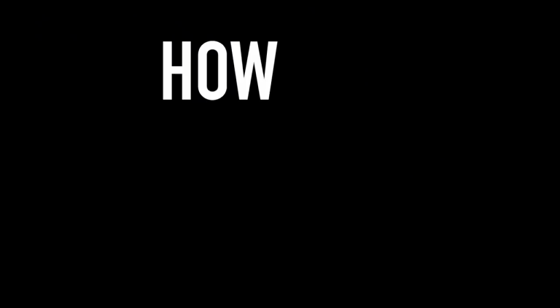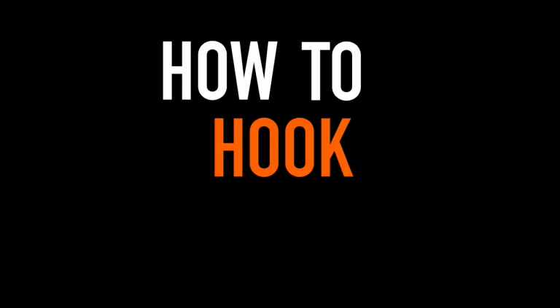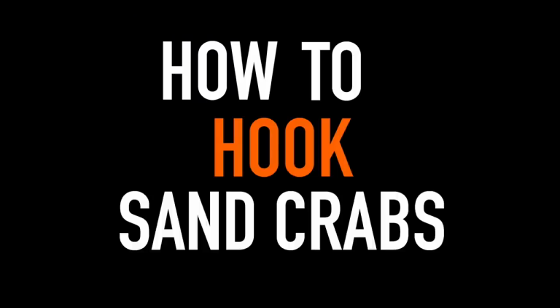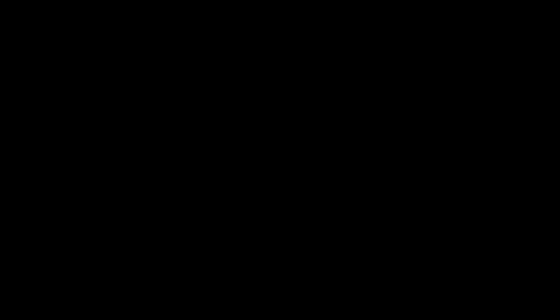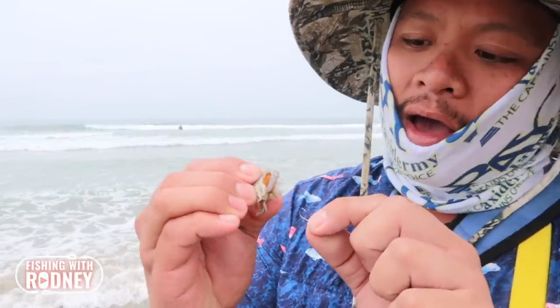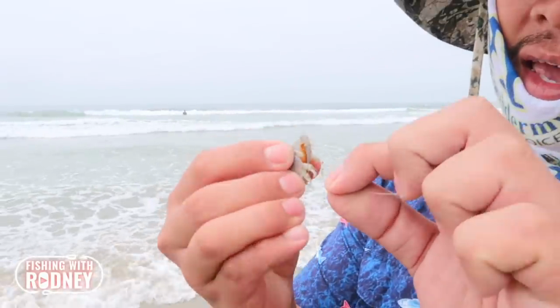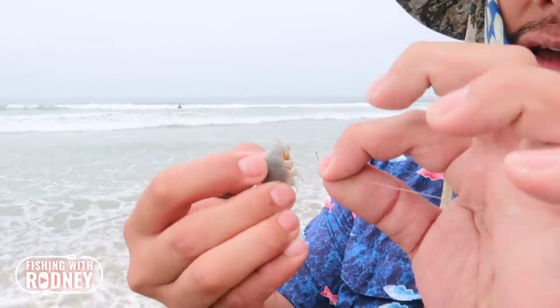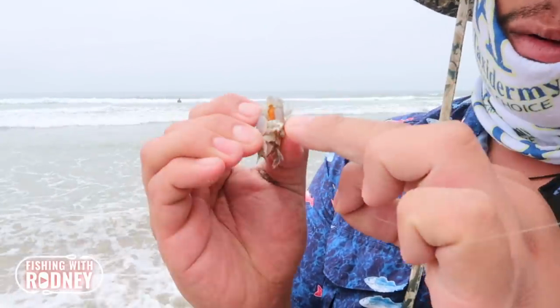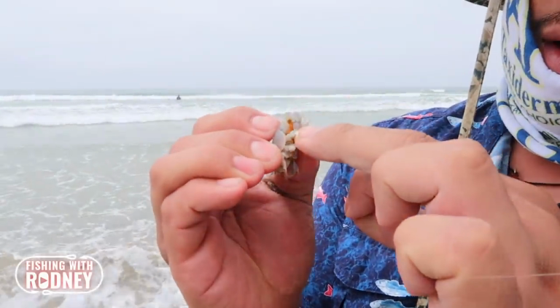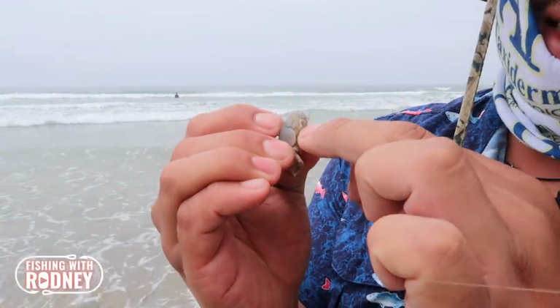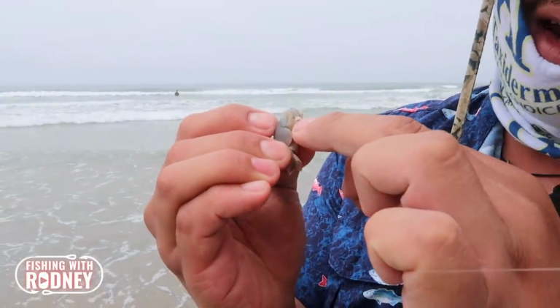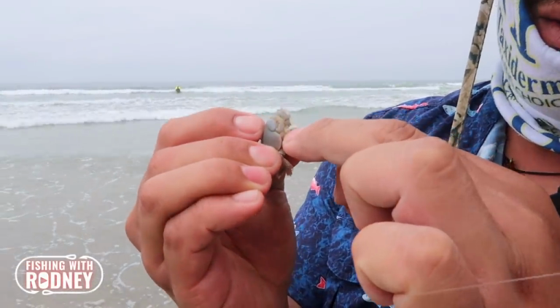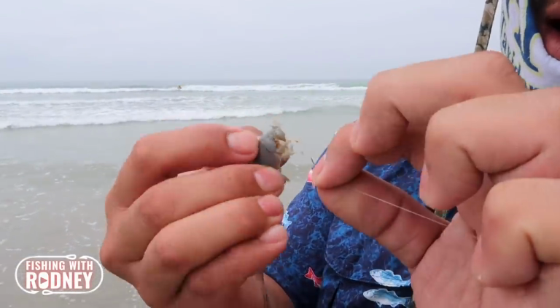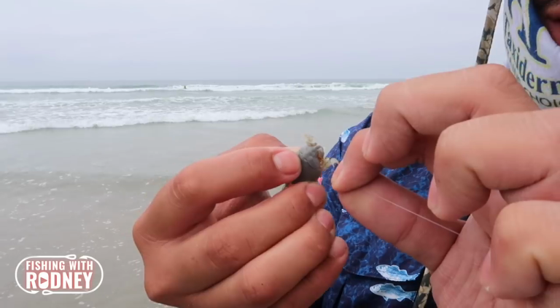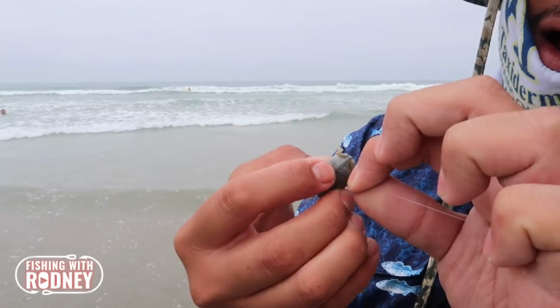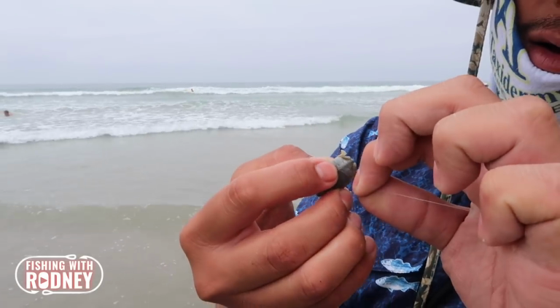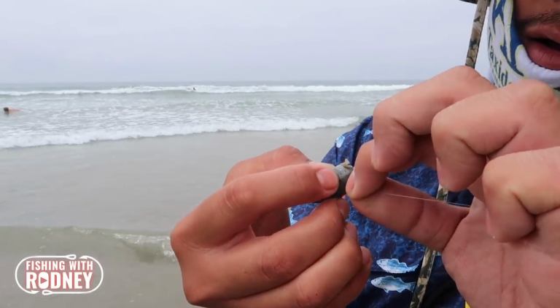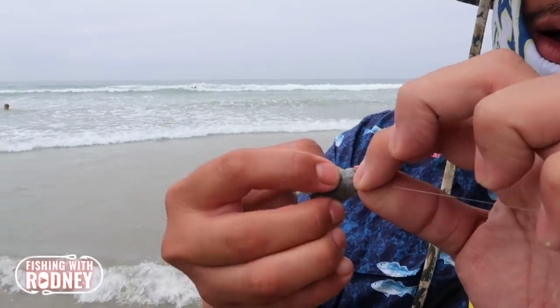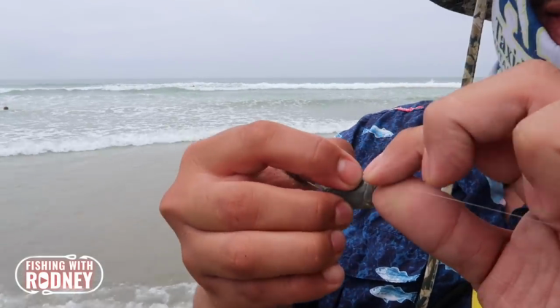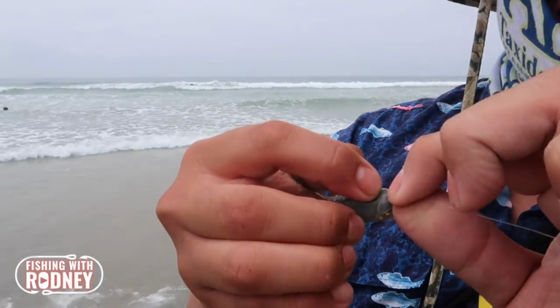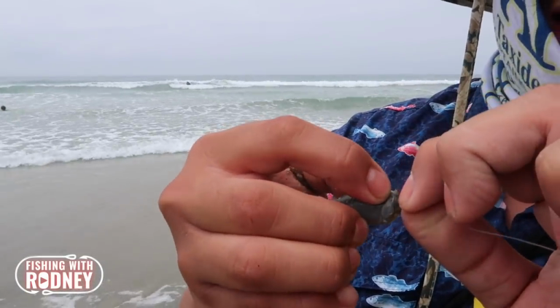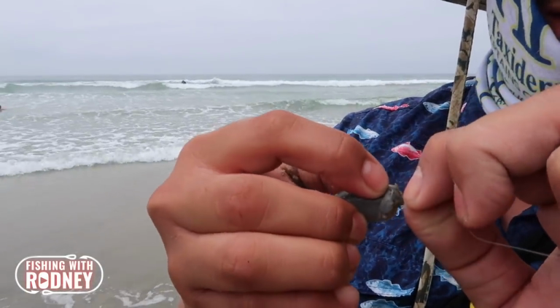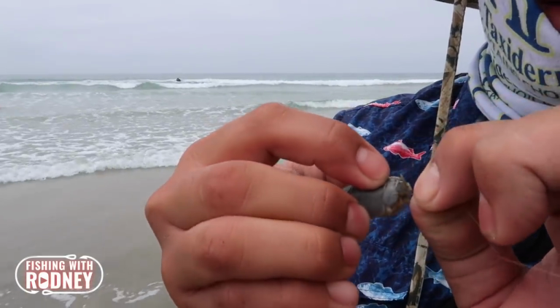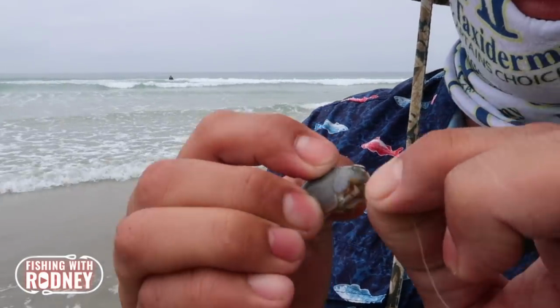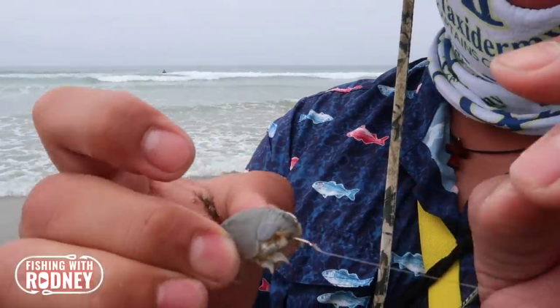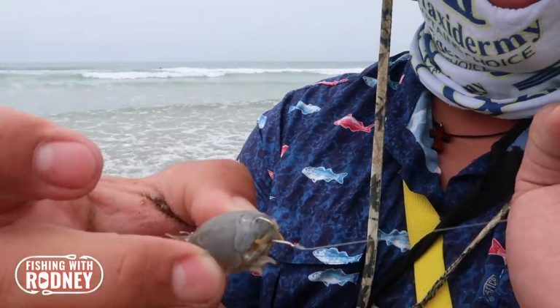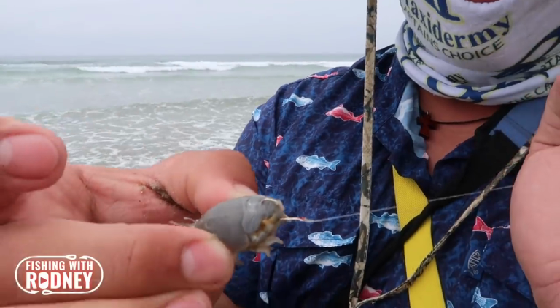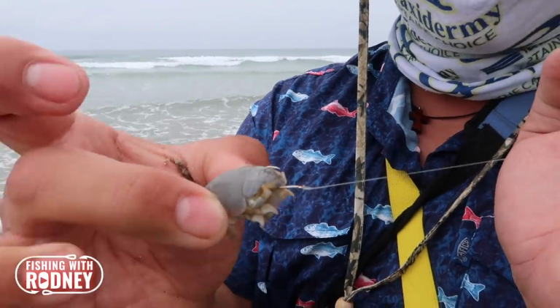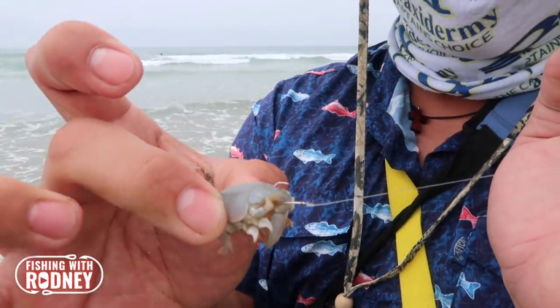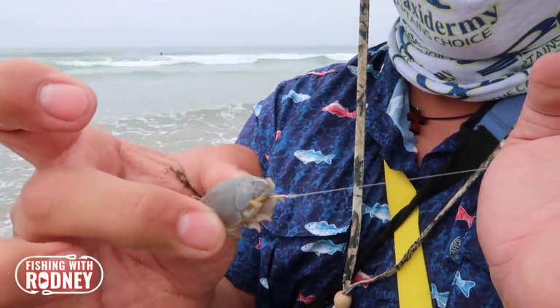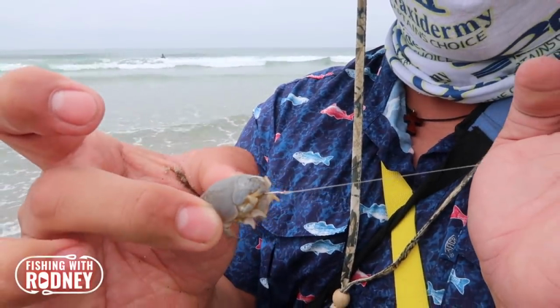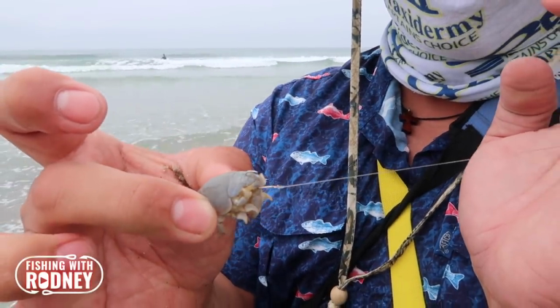How to hook sand crabs. Using your mosquito hook, you want to start from the underside of the sand crab and have the hook go through just the side of the tail and expose the tip of the hook to the upside of the sand crab.